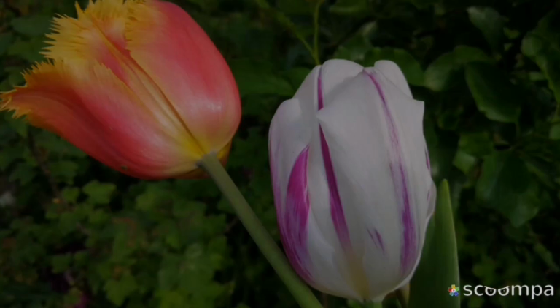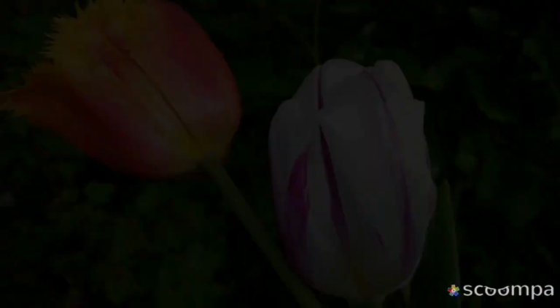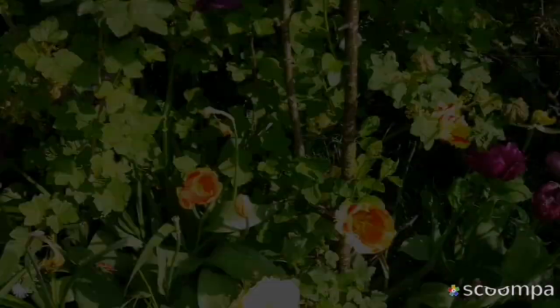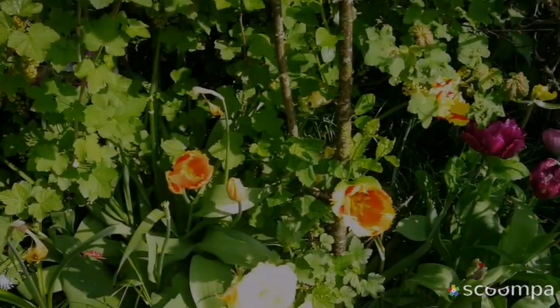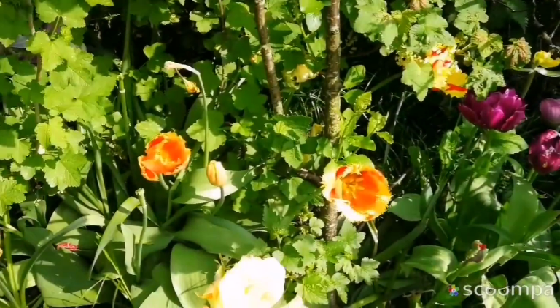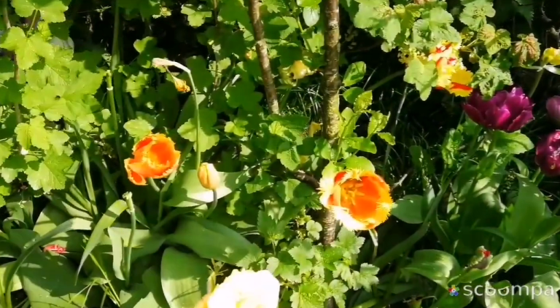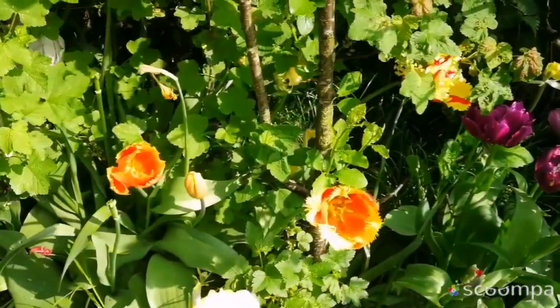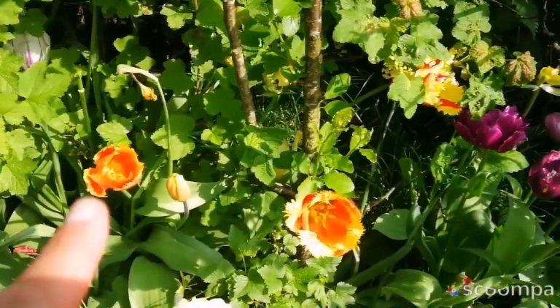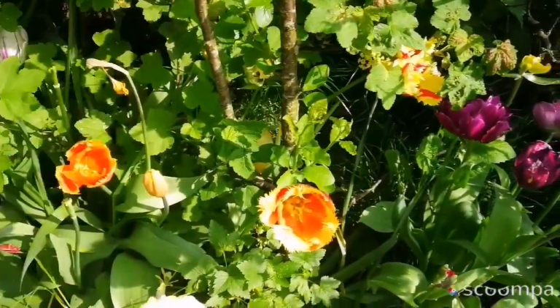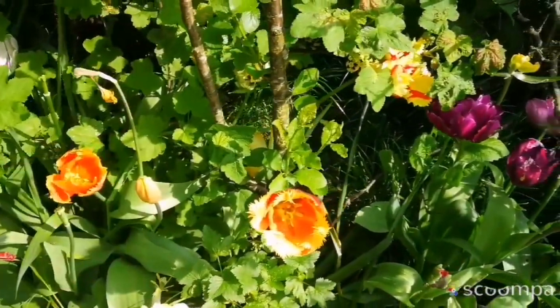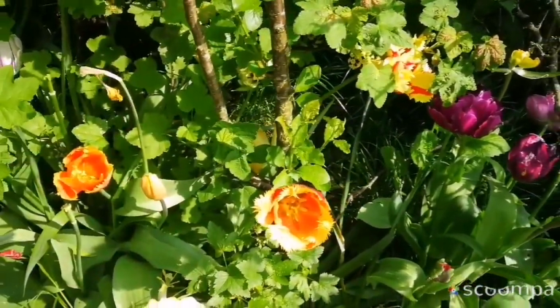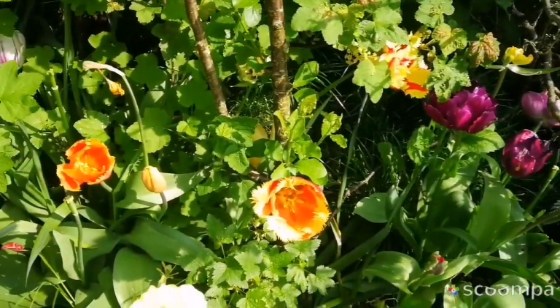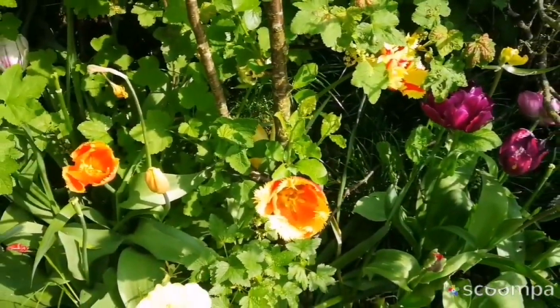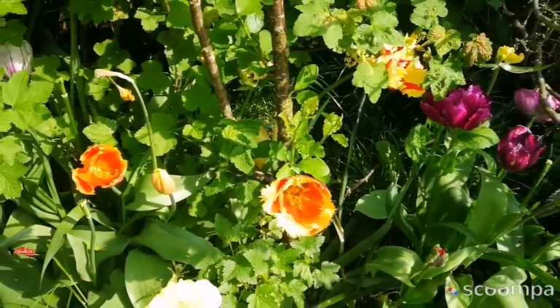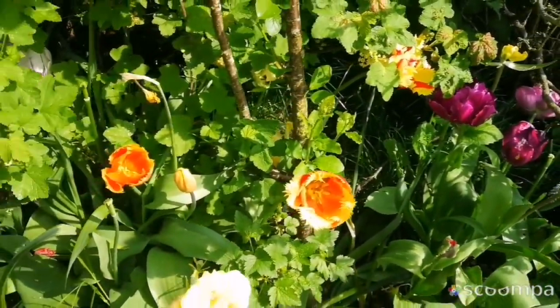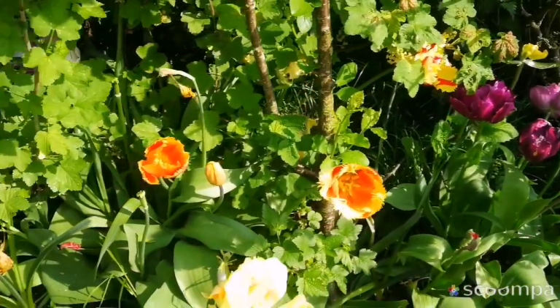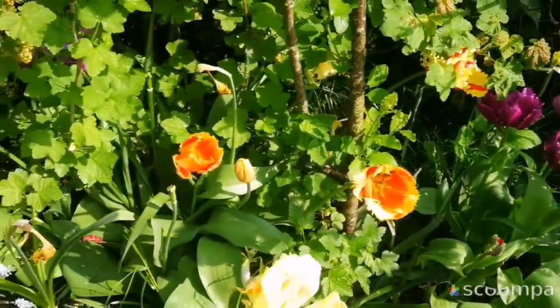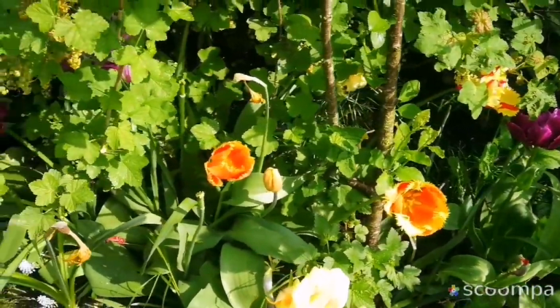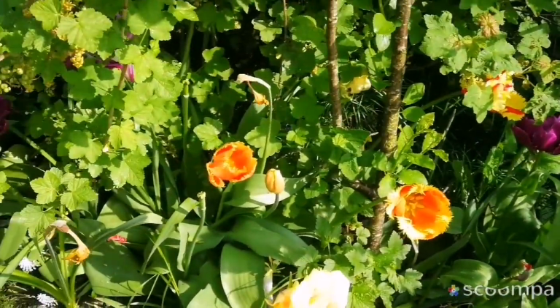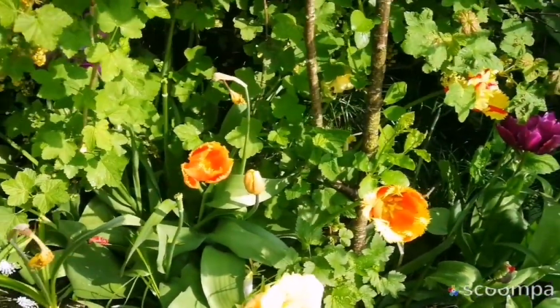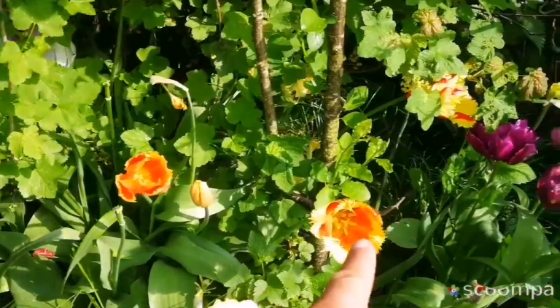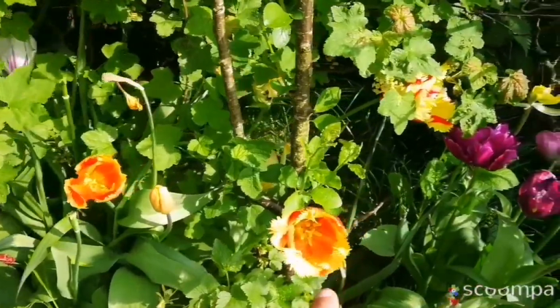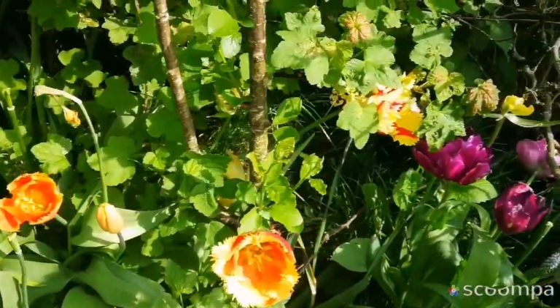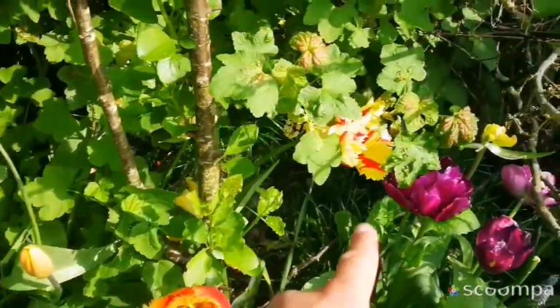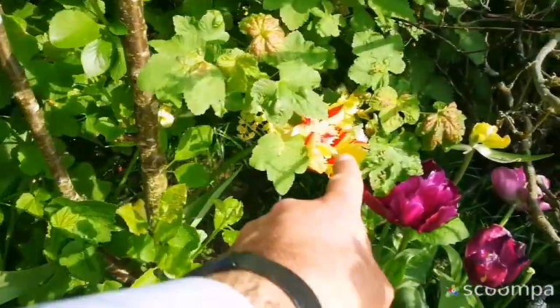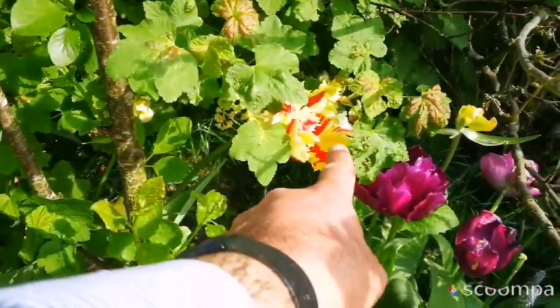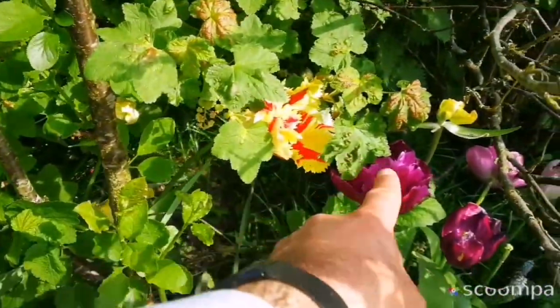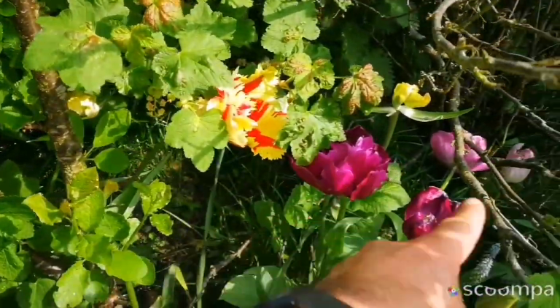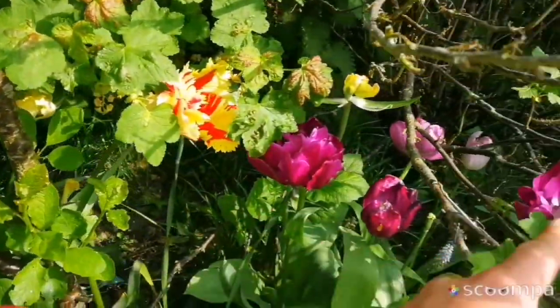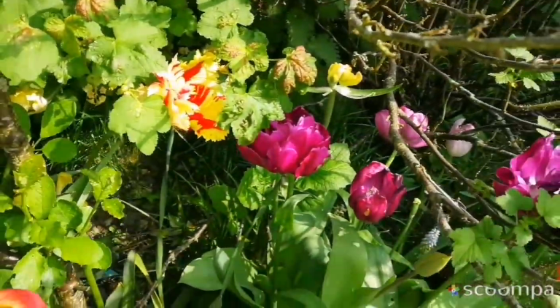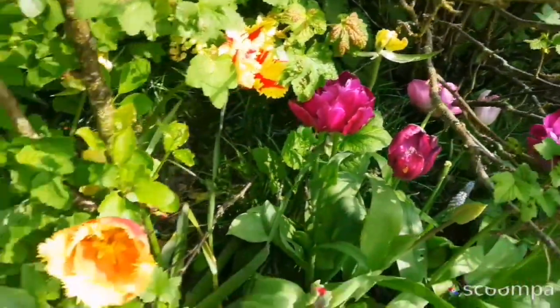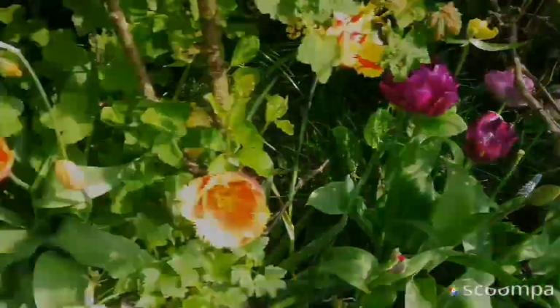I'm going now to harvest a few of these flowers for home. These are beautiful, all of them are here.